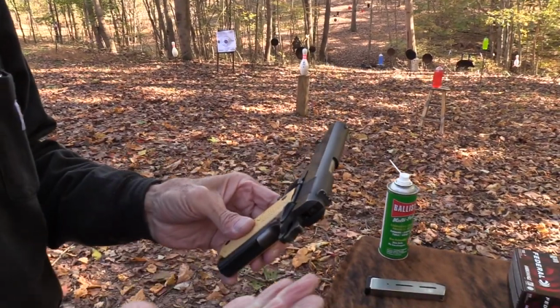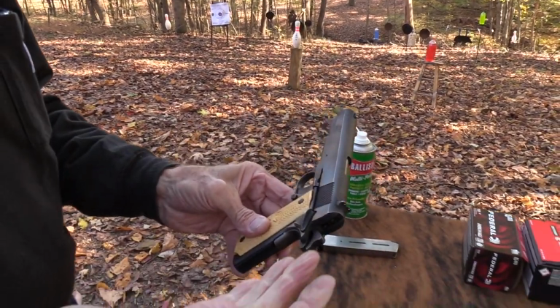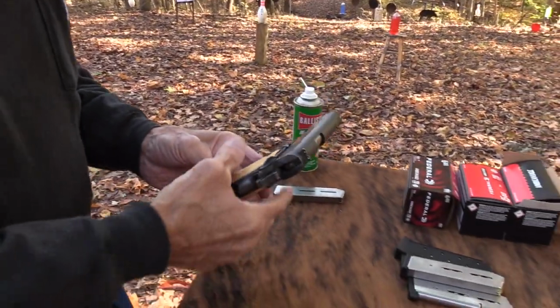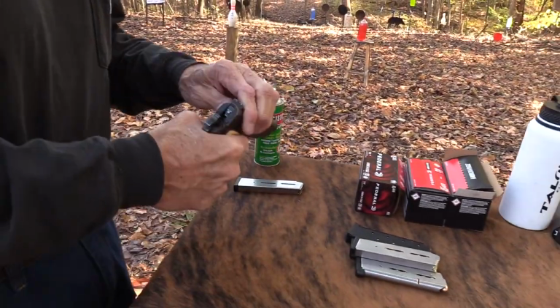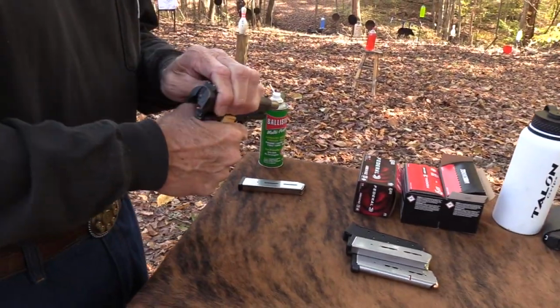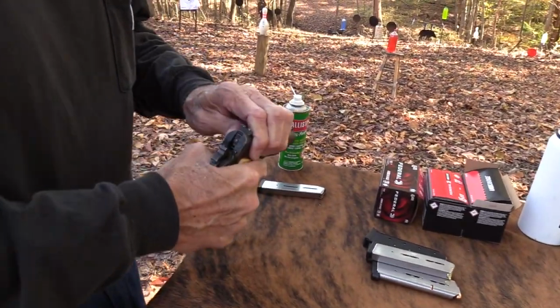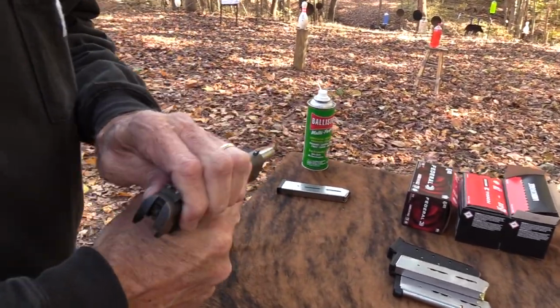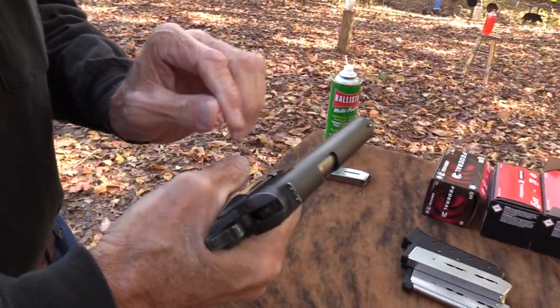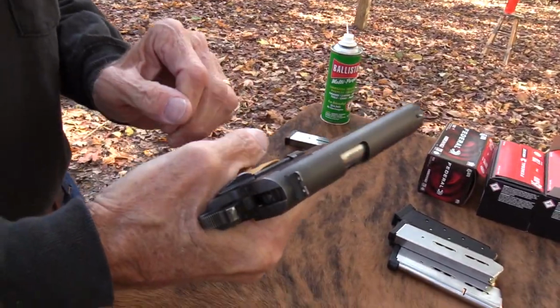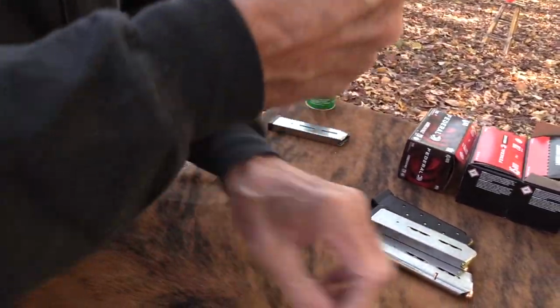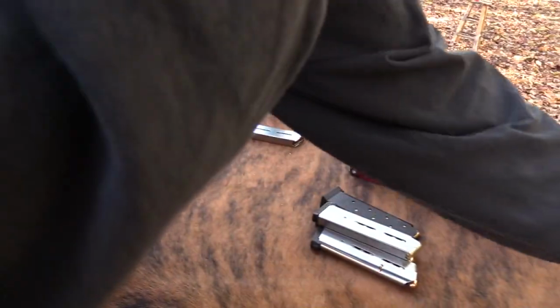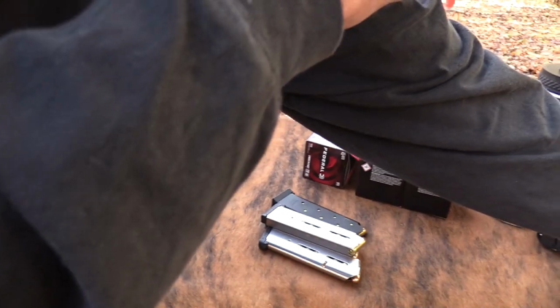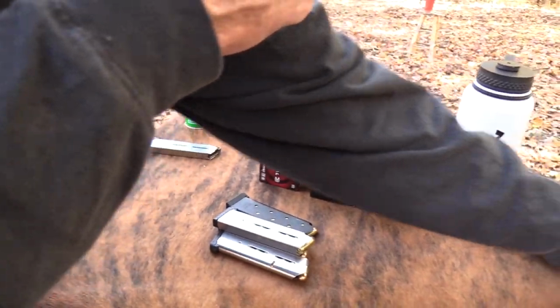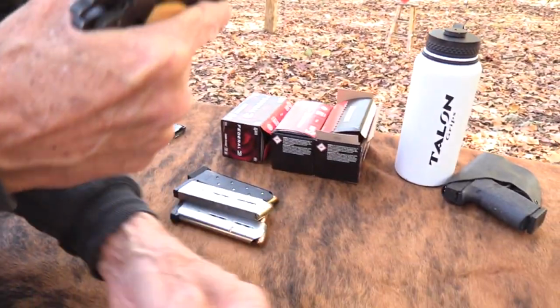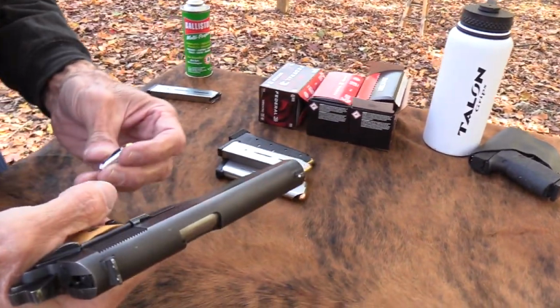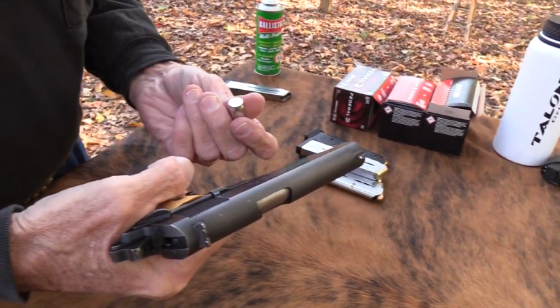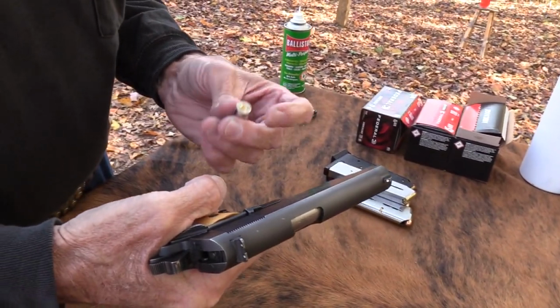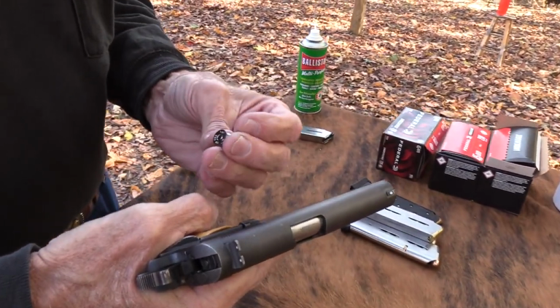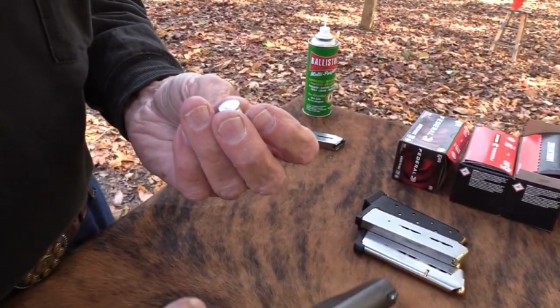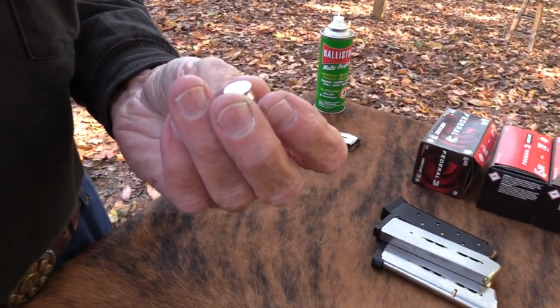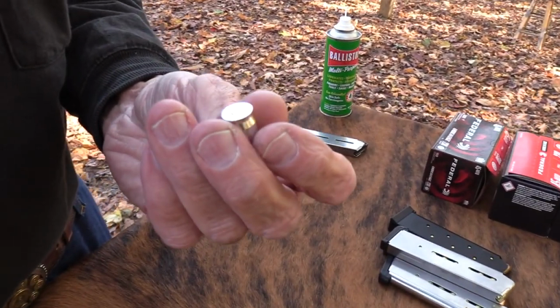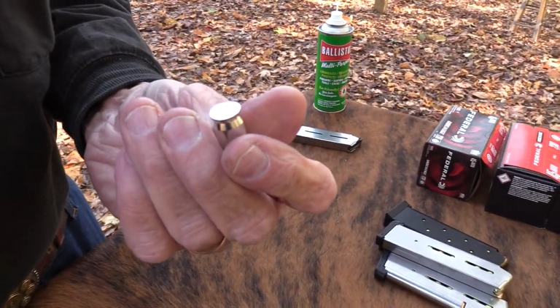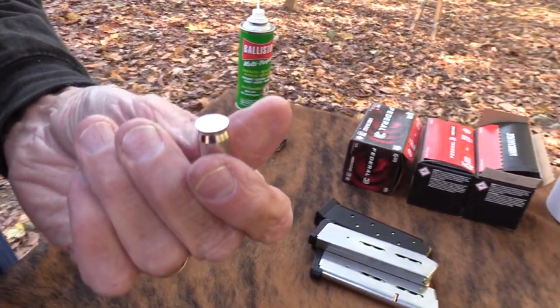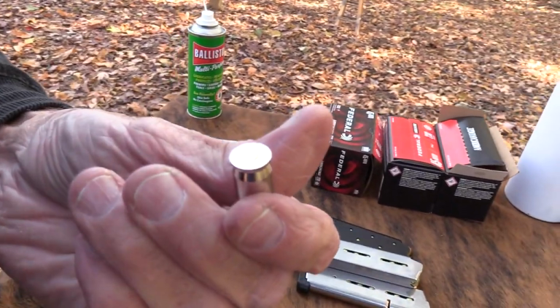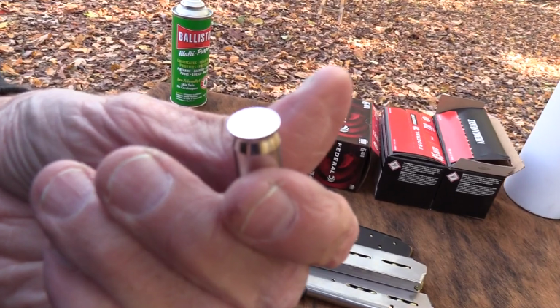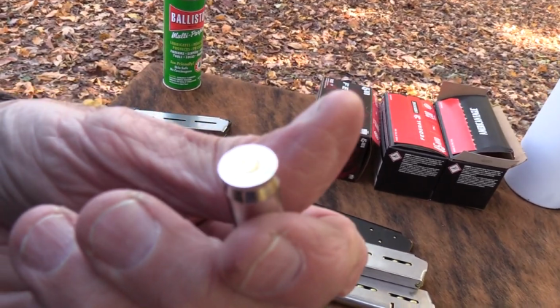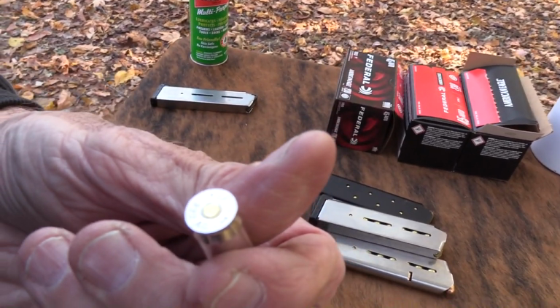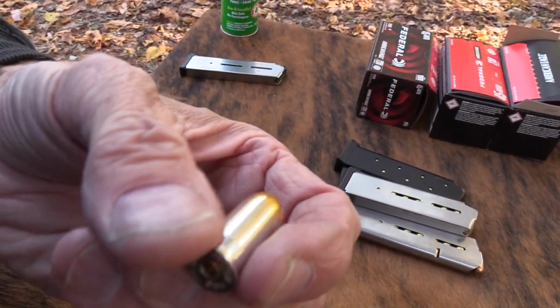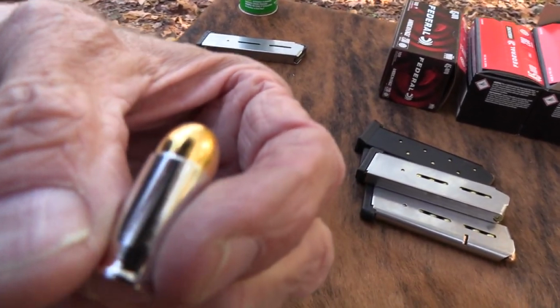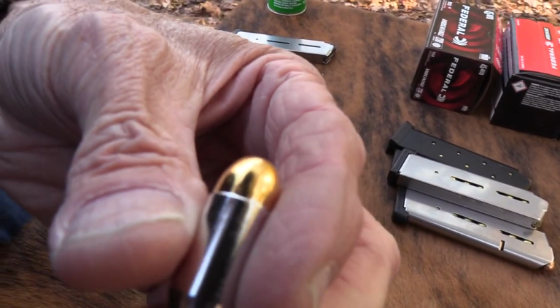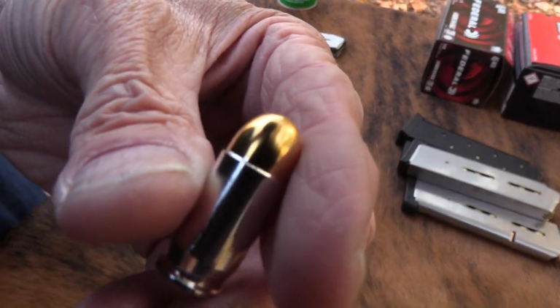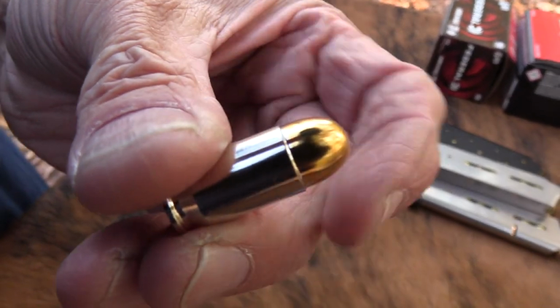Let me load it again. There's a round that got away over here — wait a minute, that's a nickel case. What caliber is that? I don't get that. What's going on? Where did I get that box?